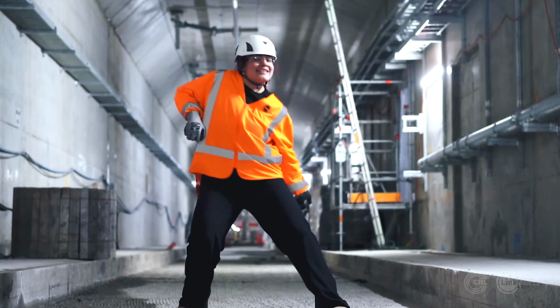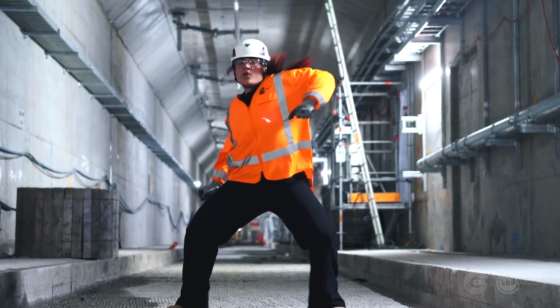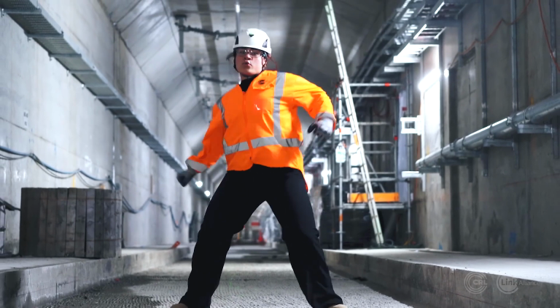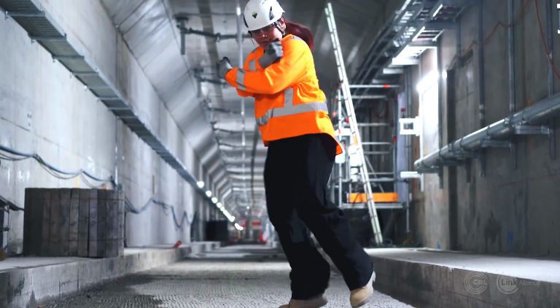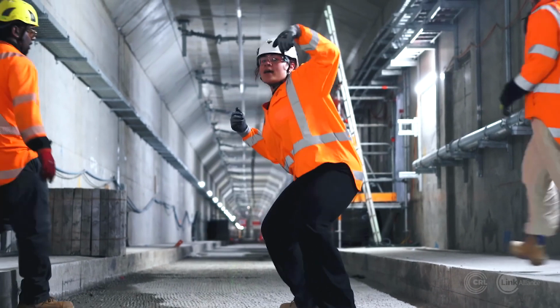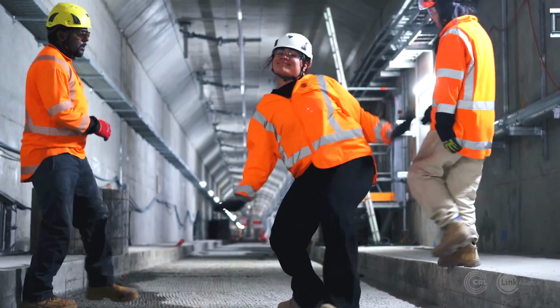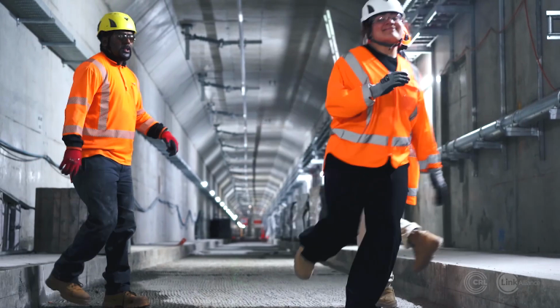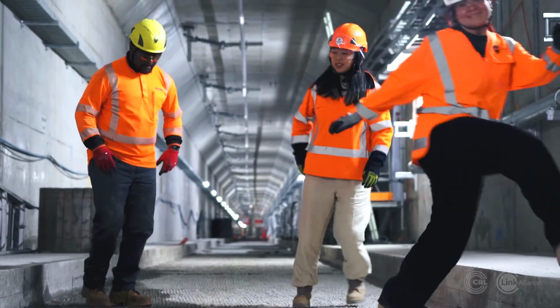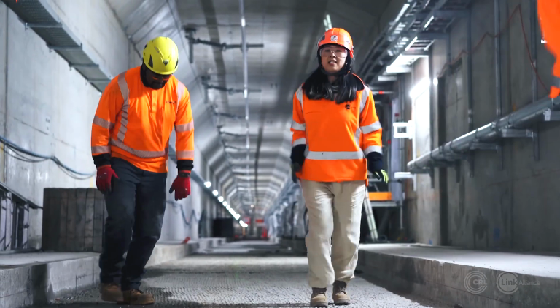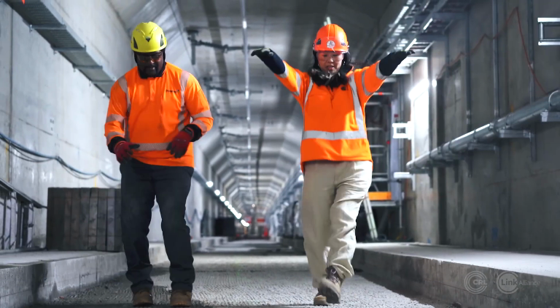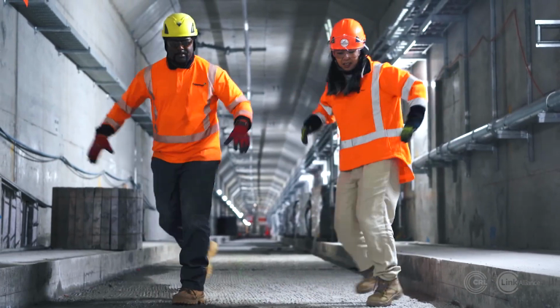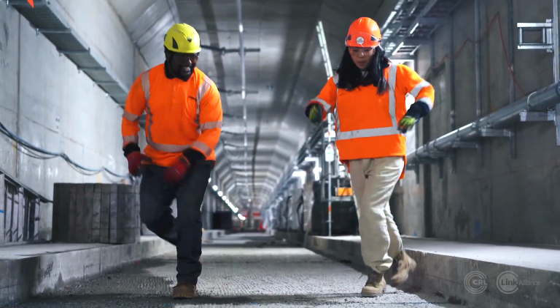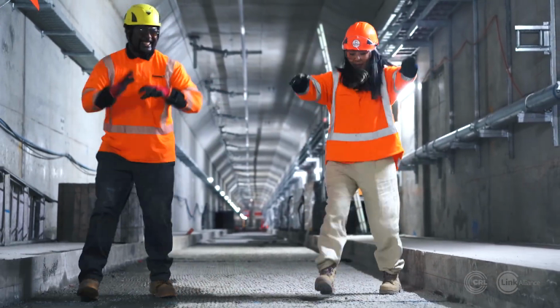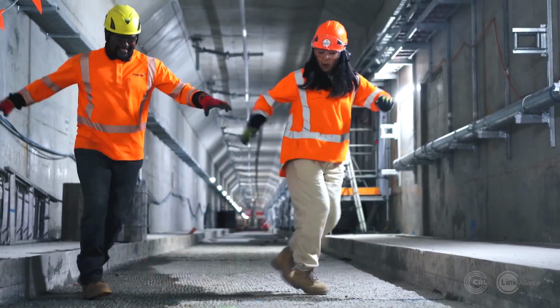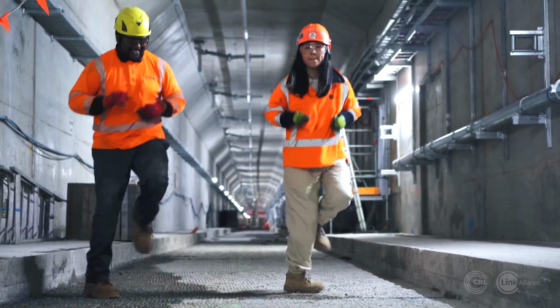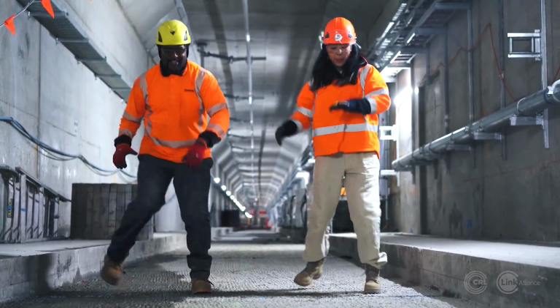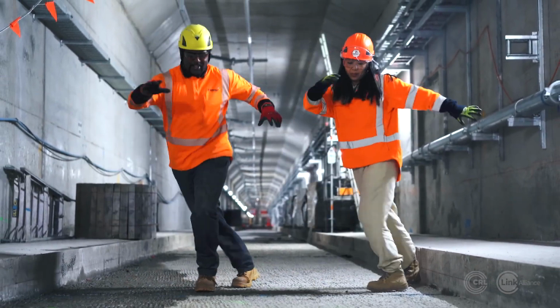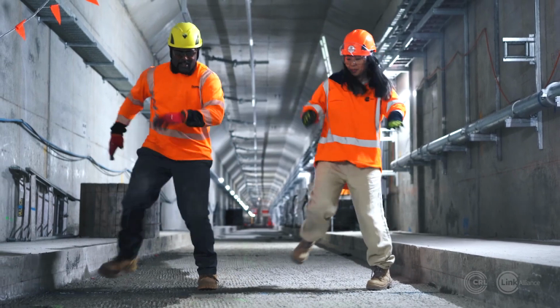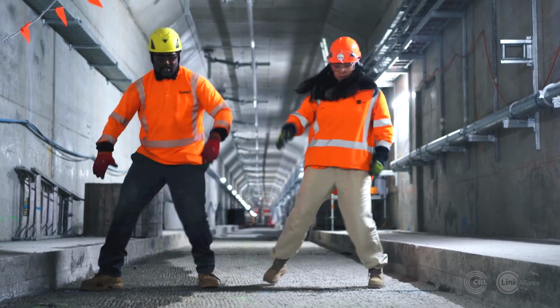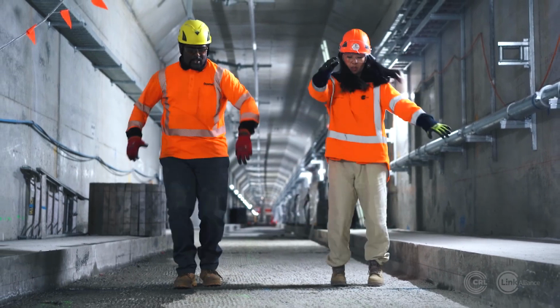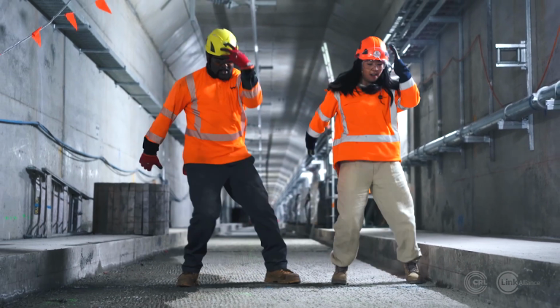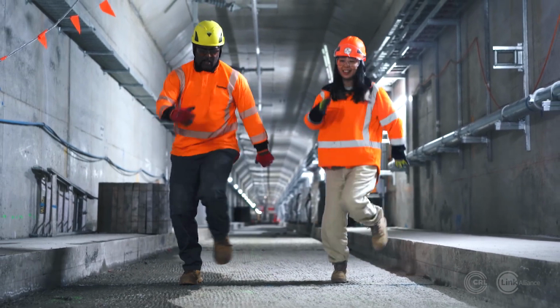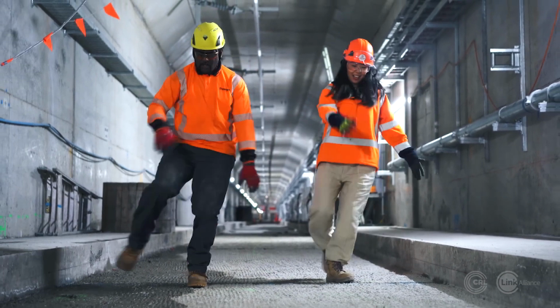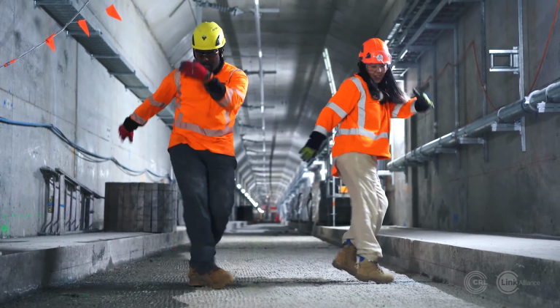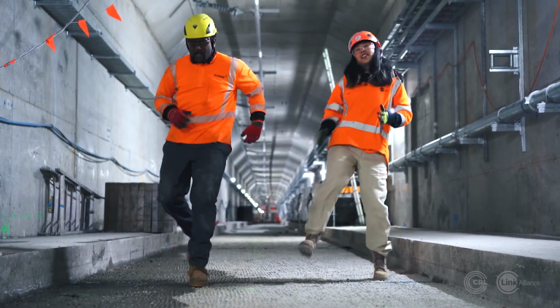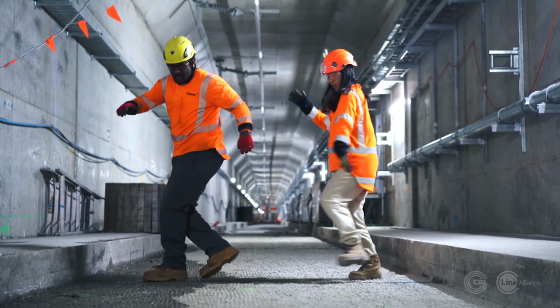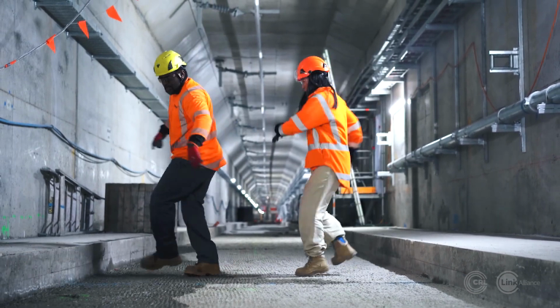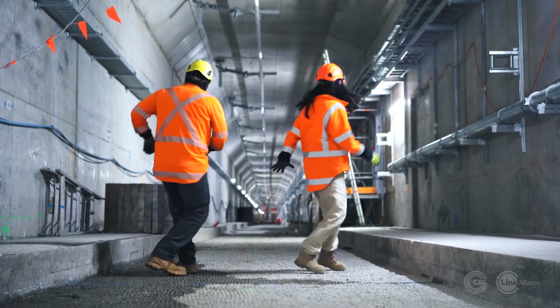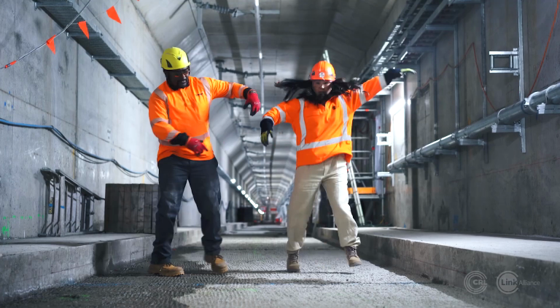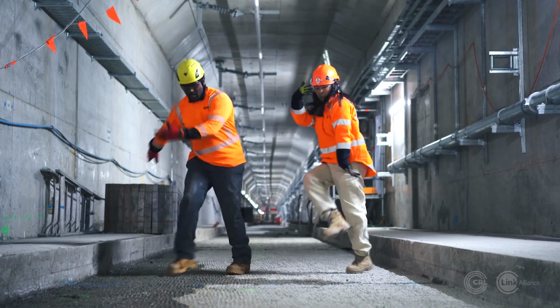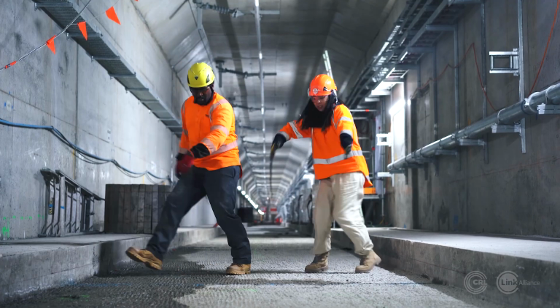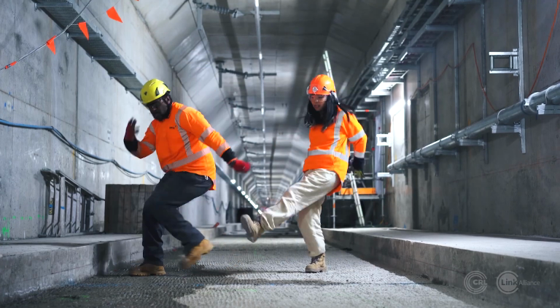This year's amazing progress, including in the tunnels, is music to our ears. 2024 is going to be another great year for CRL. We hope it's wonderful for you too.